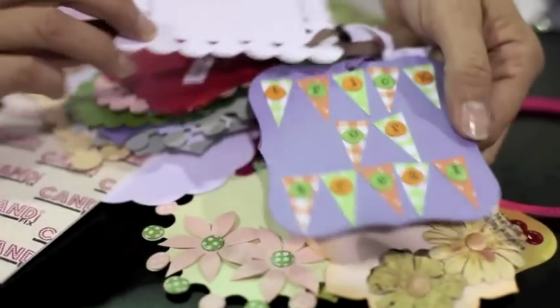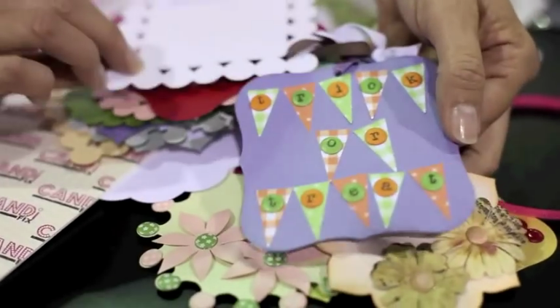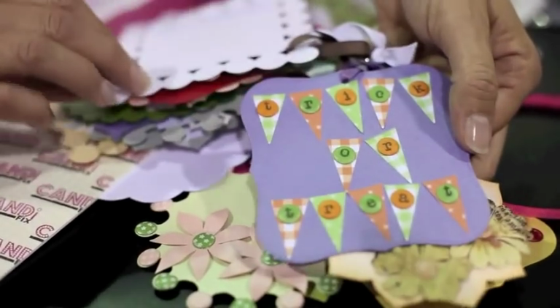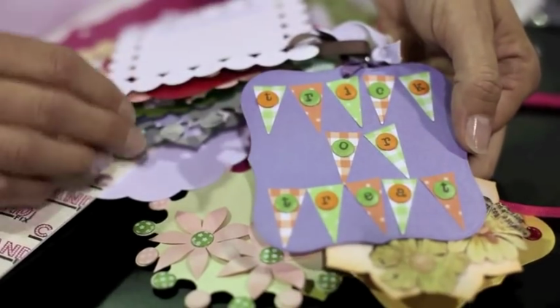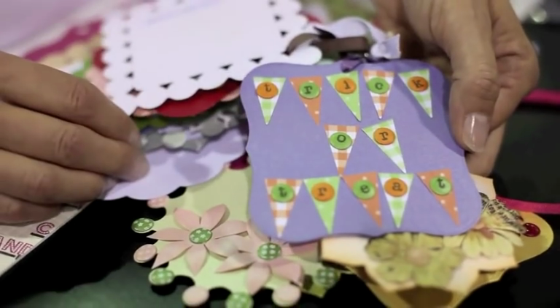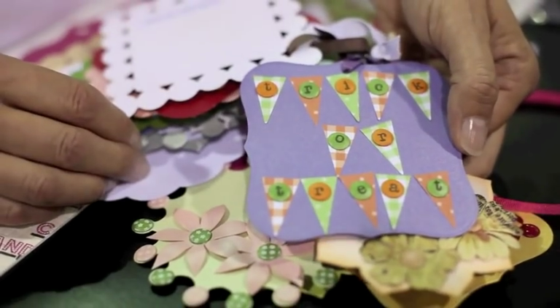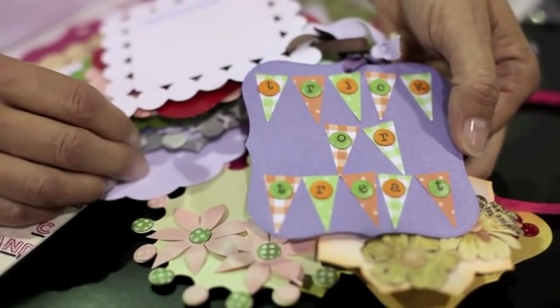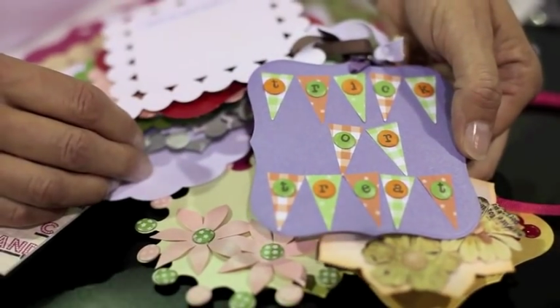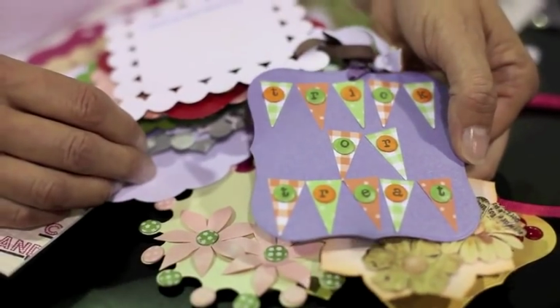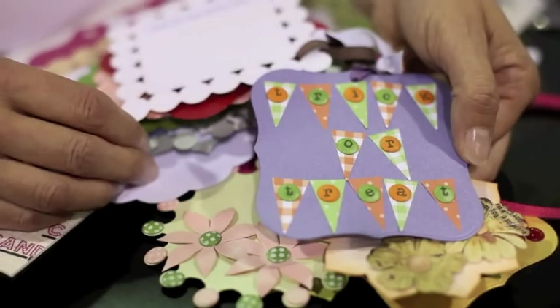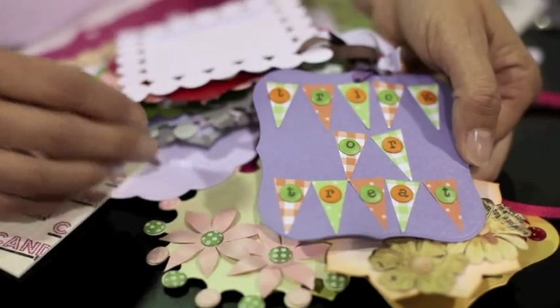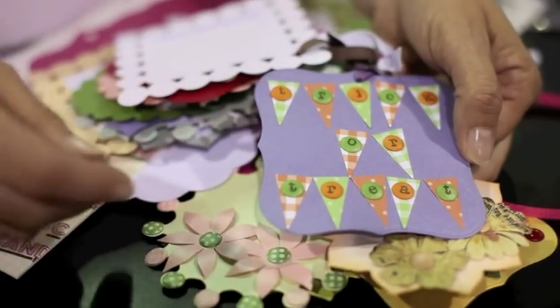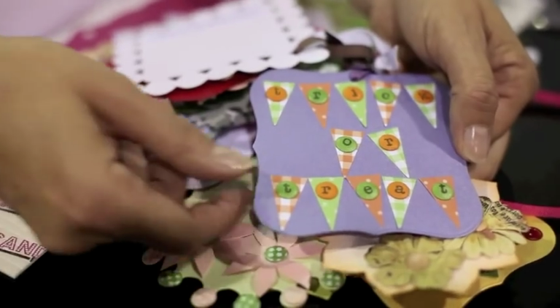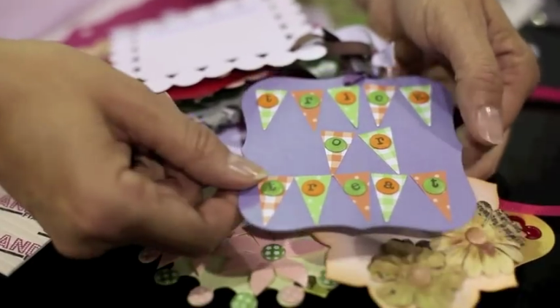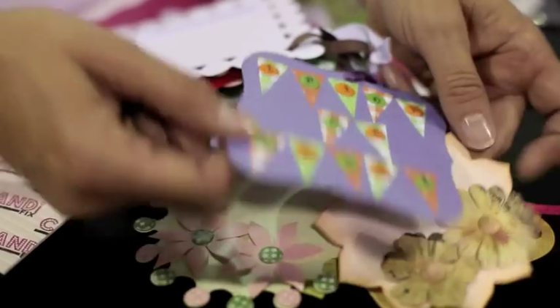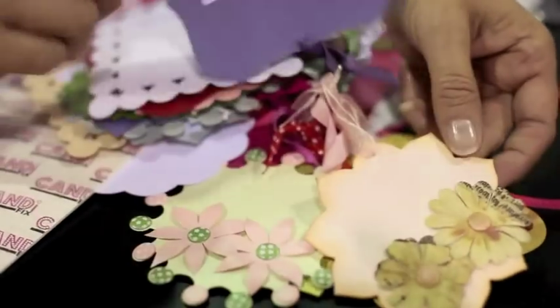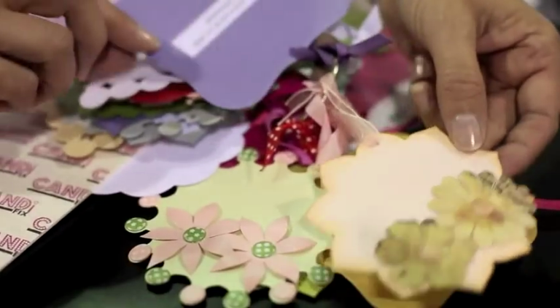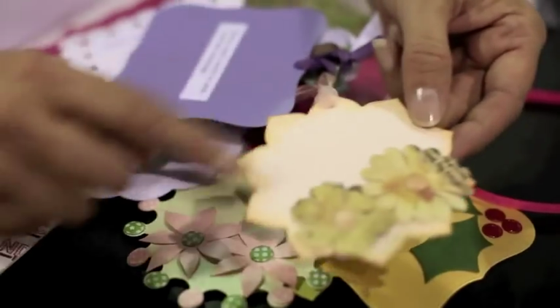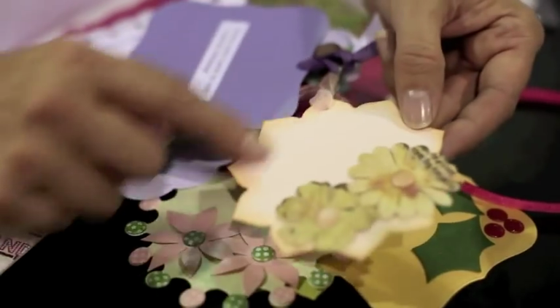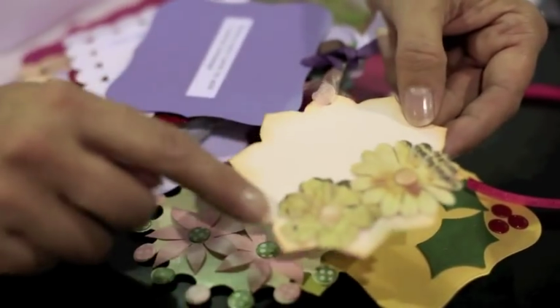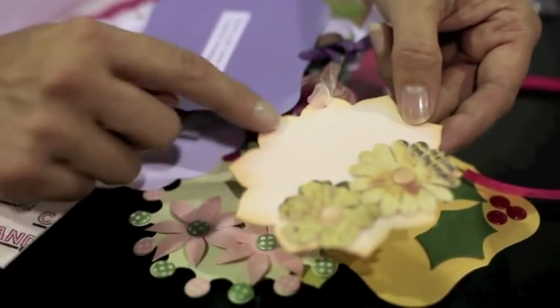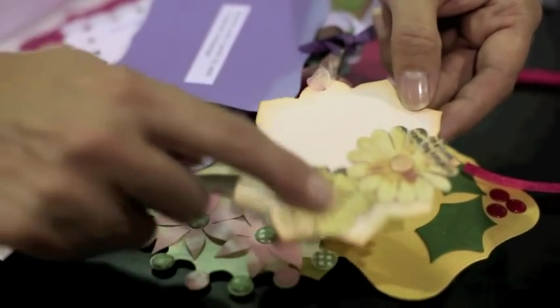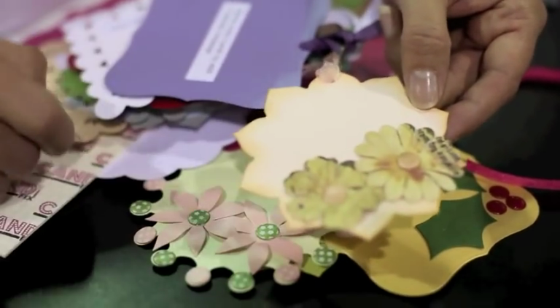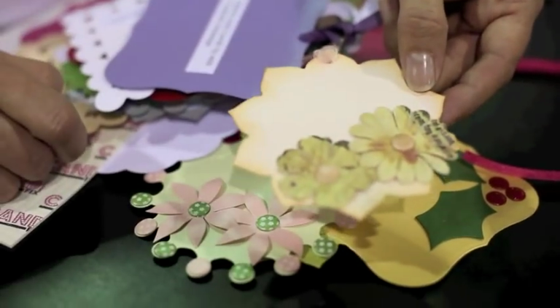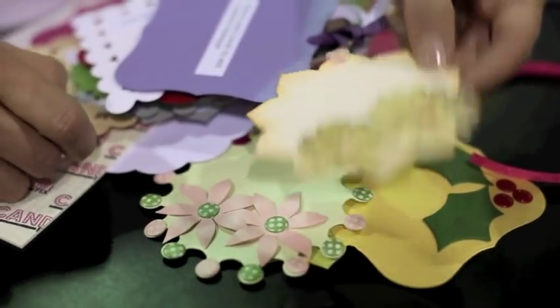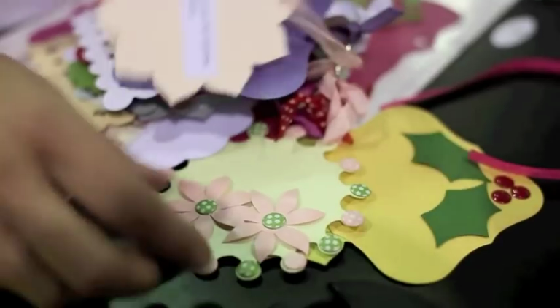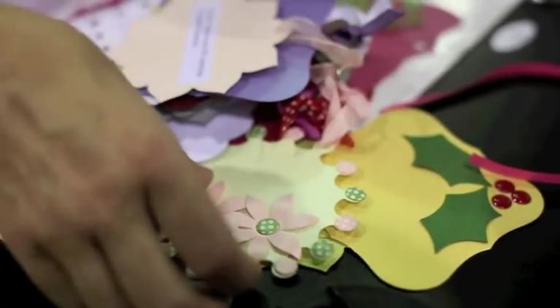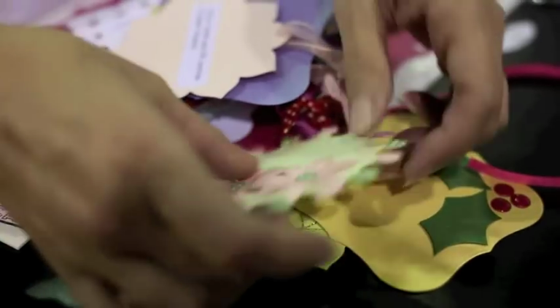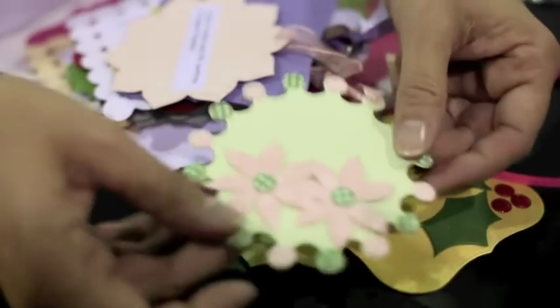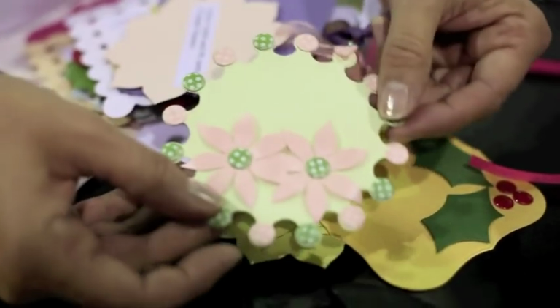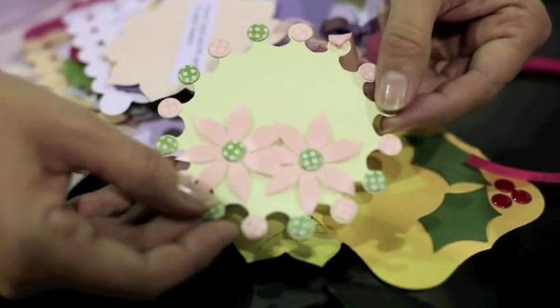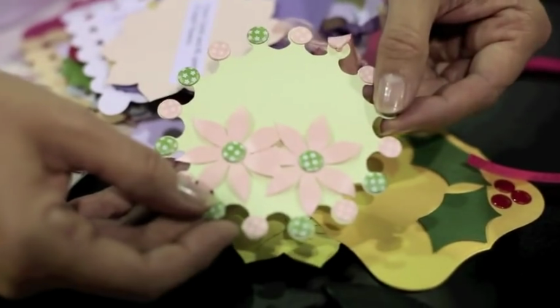You can rub a stamp onto them. You can use rub-ons as well. Again, just colouring around the edge here and matching the flowers. Centres are die cuts.